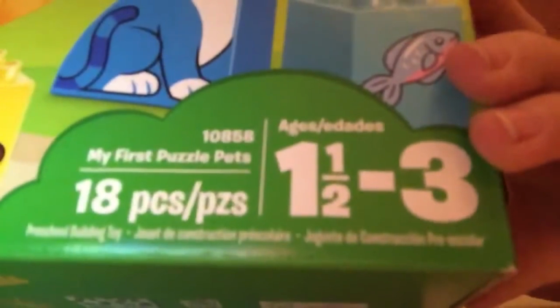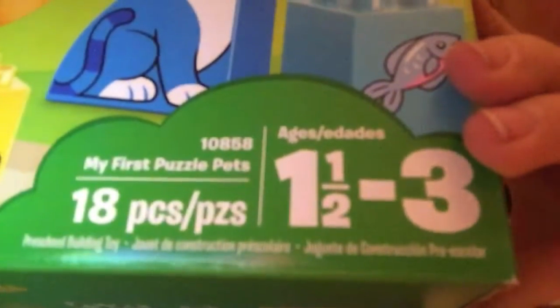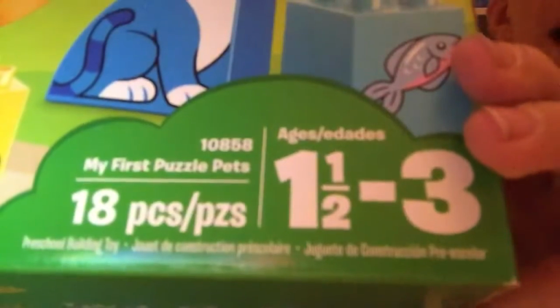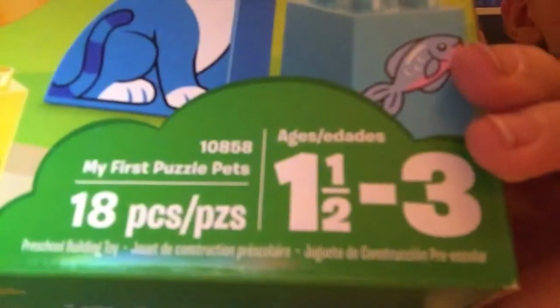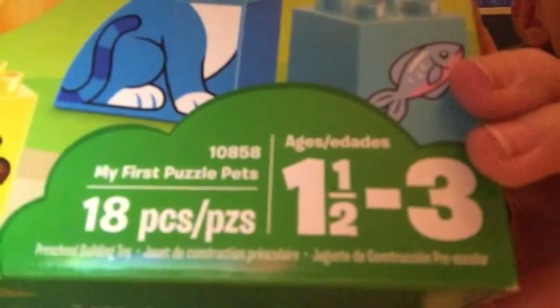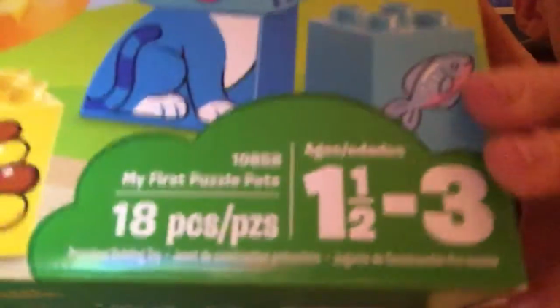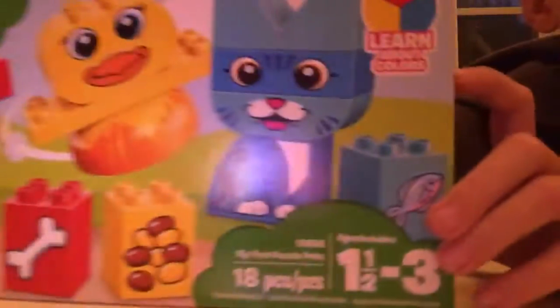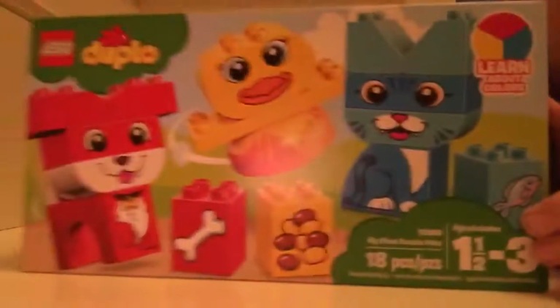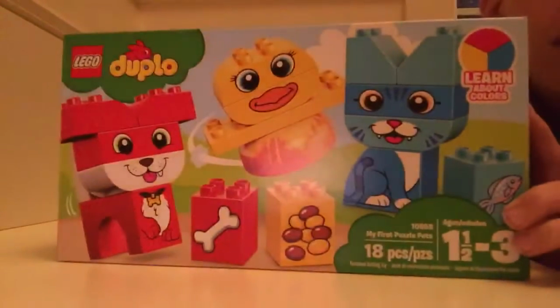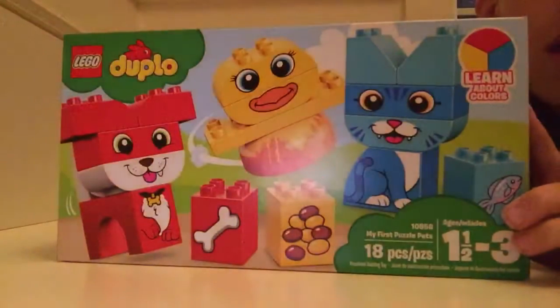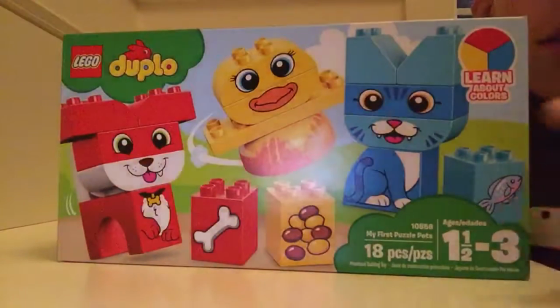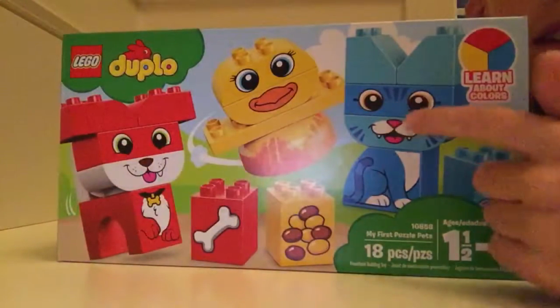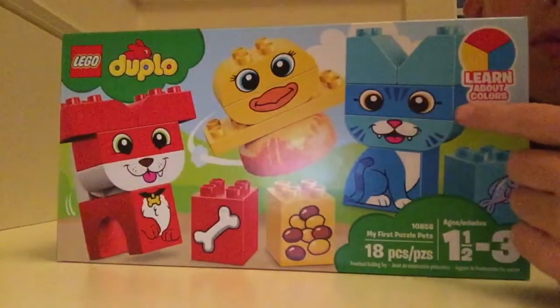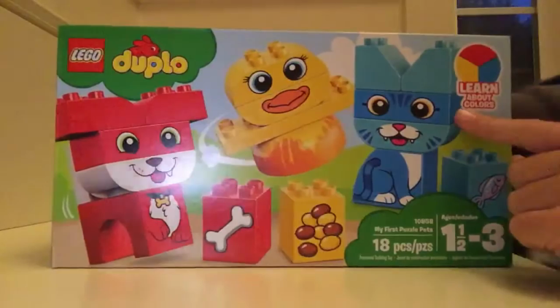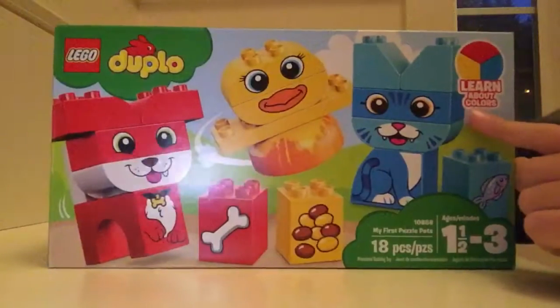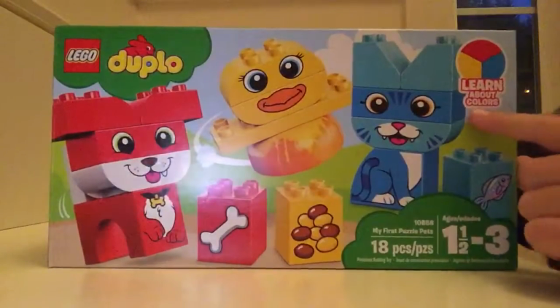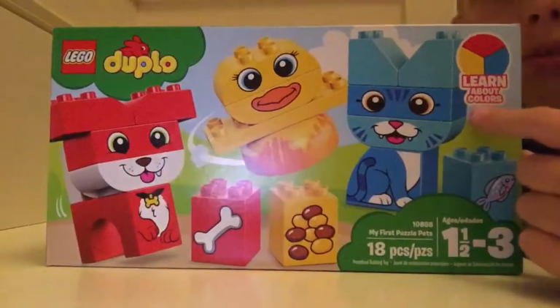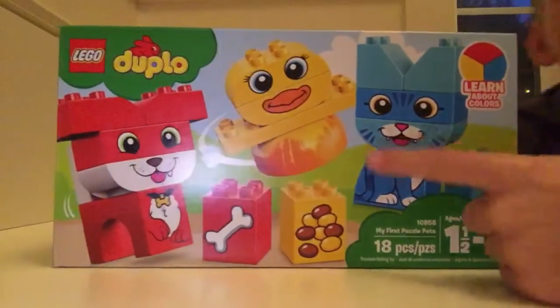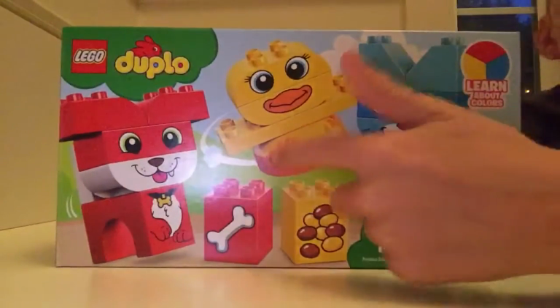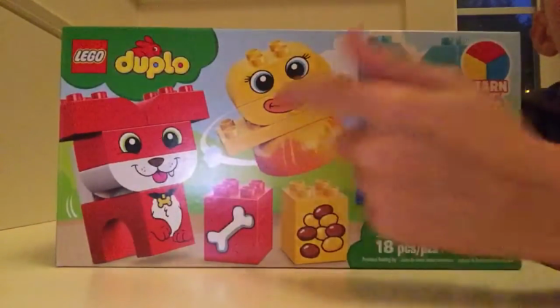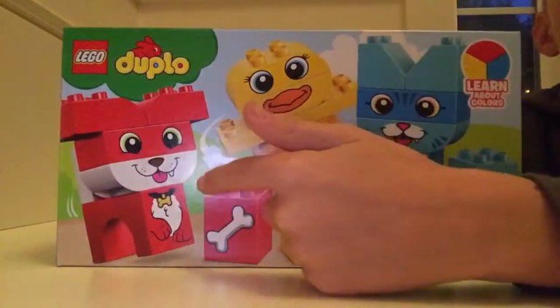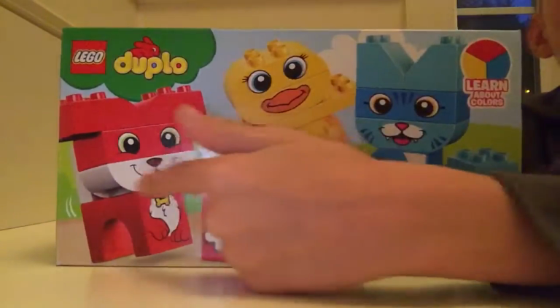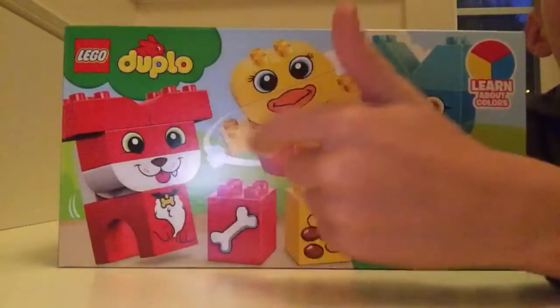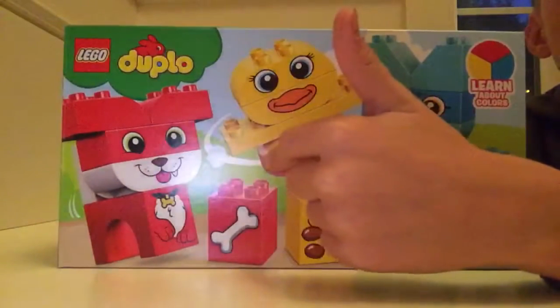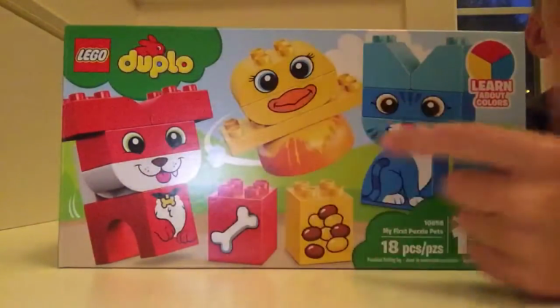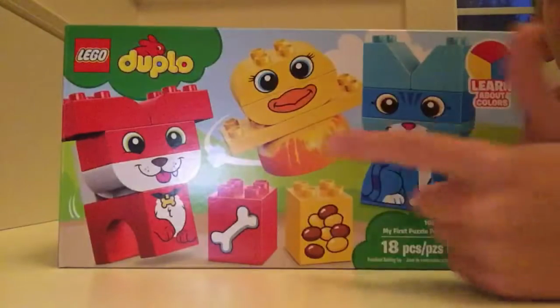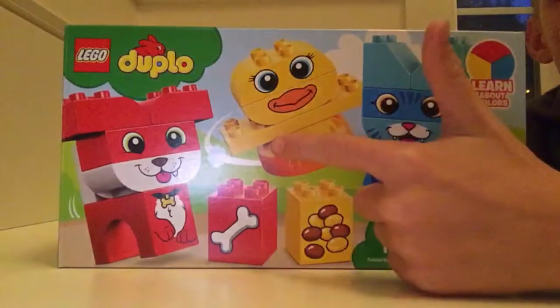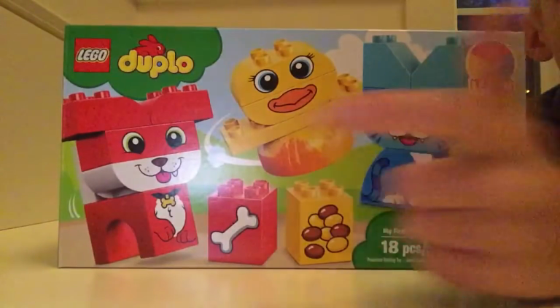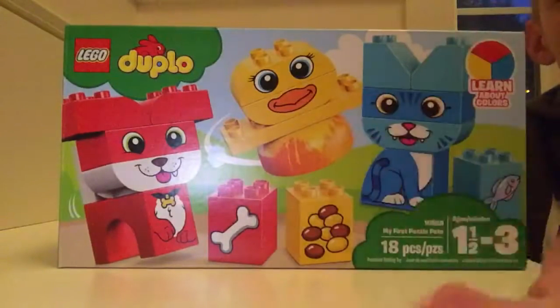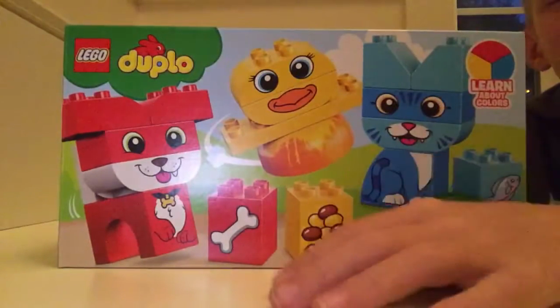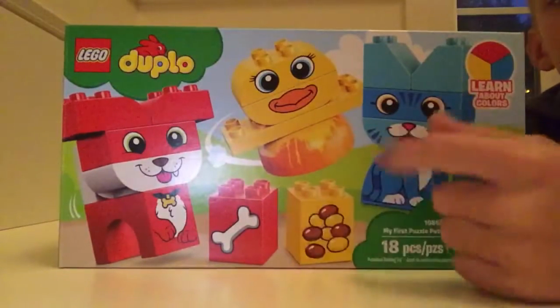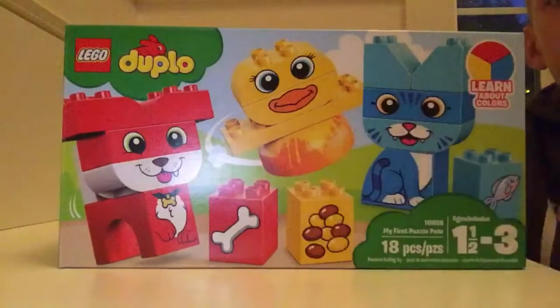It's ages one and a half to three with 18 pieces. As you can see, it comes with blue, yellow, and red — so you can learn about colors. It includes a dog, a chick — actually I think it's more of a duck, but they say it's a chick — and a cat.